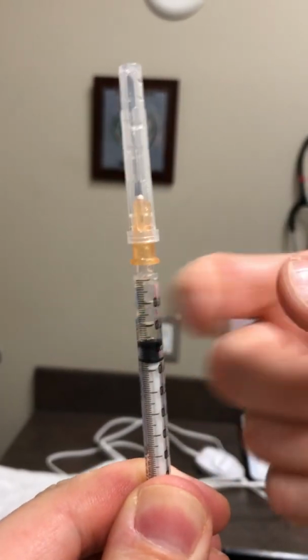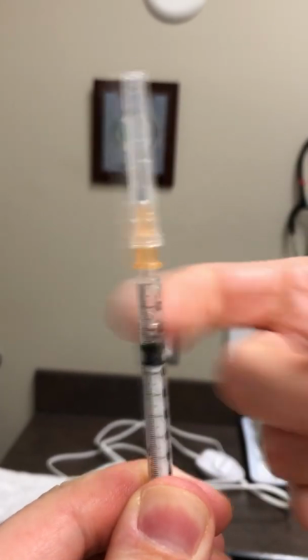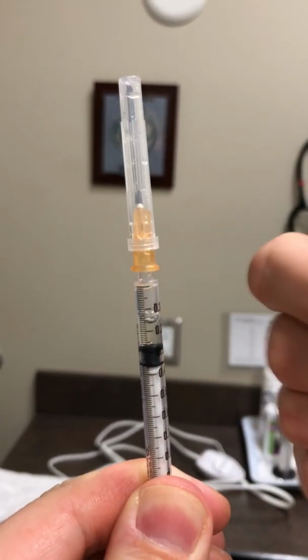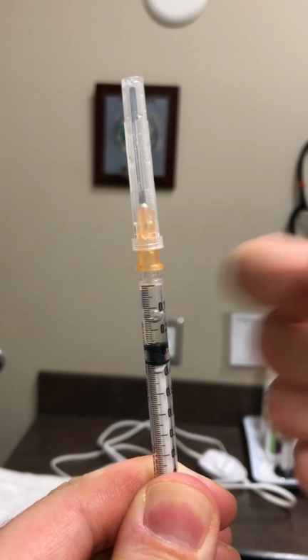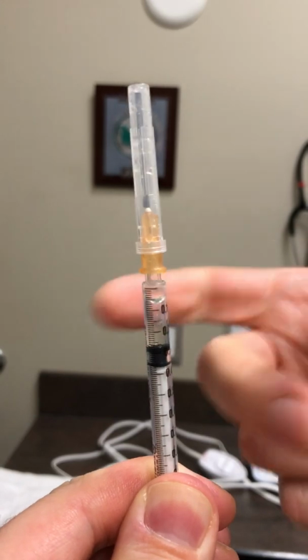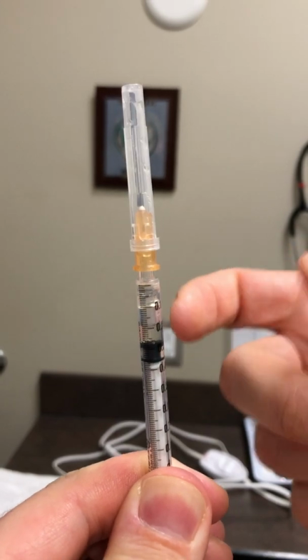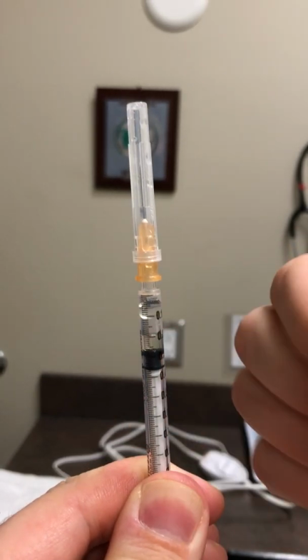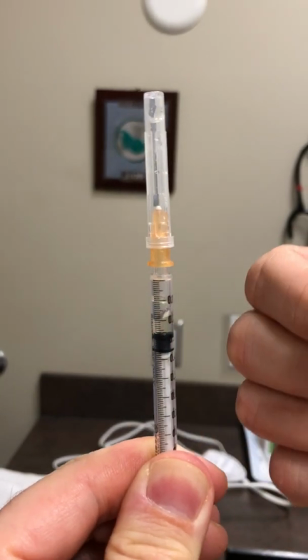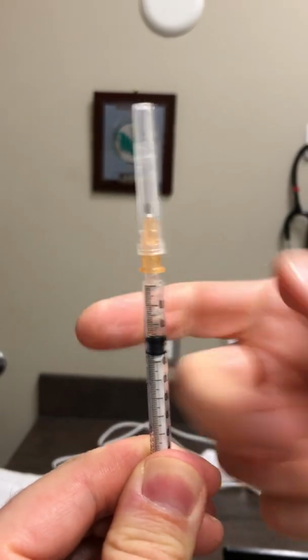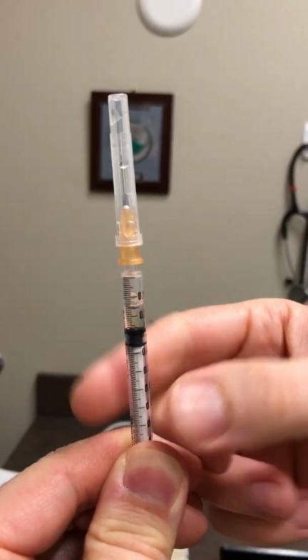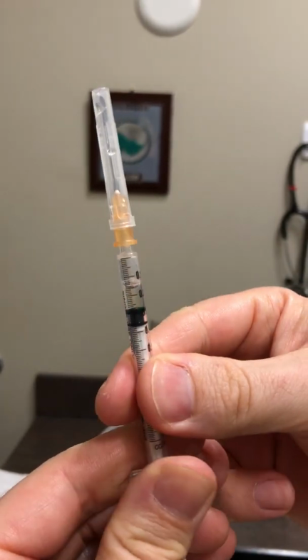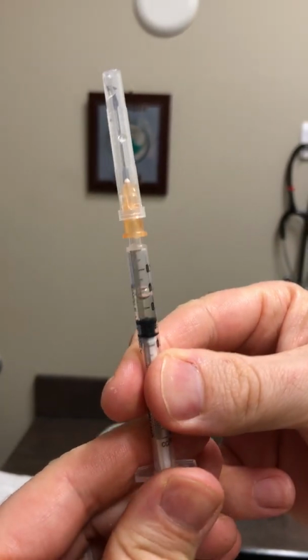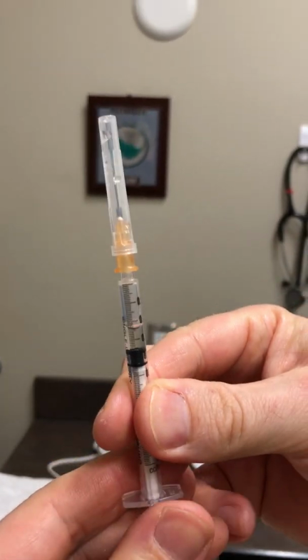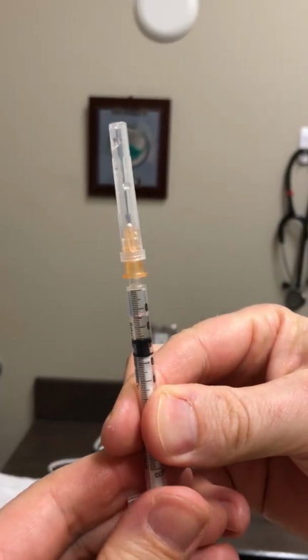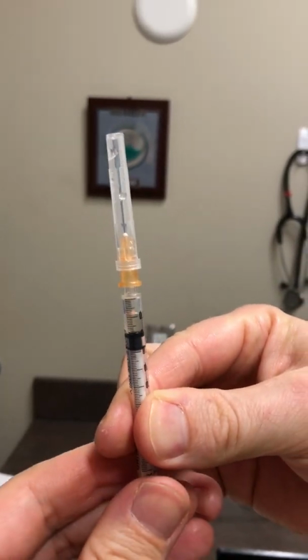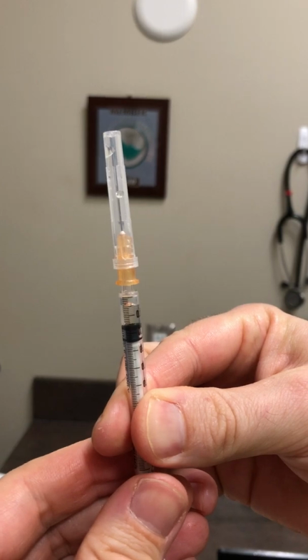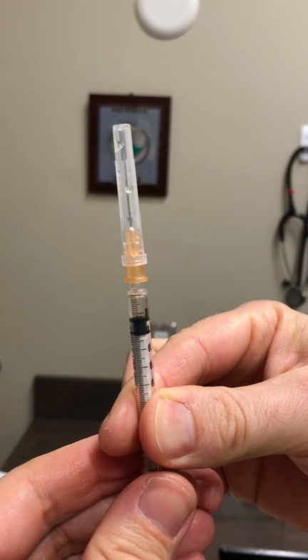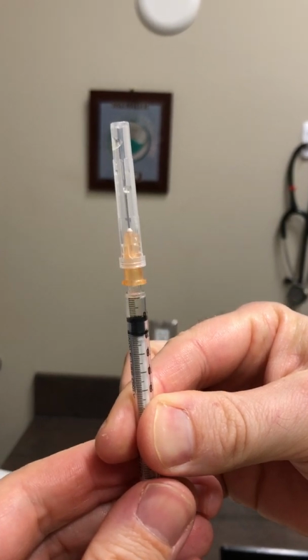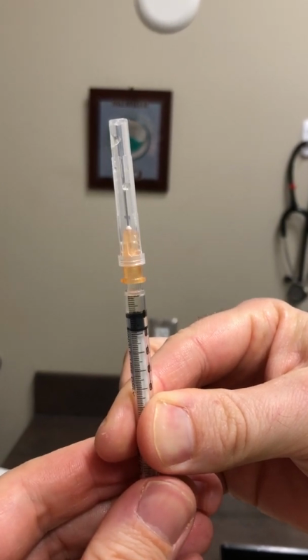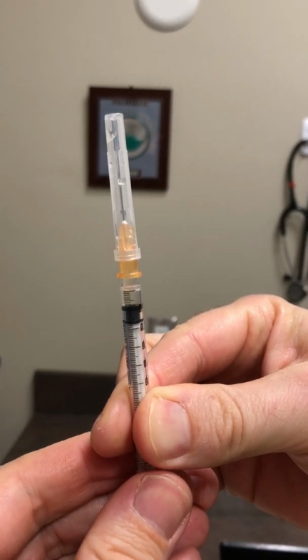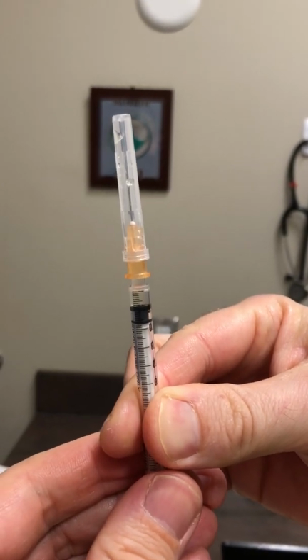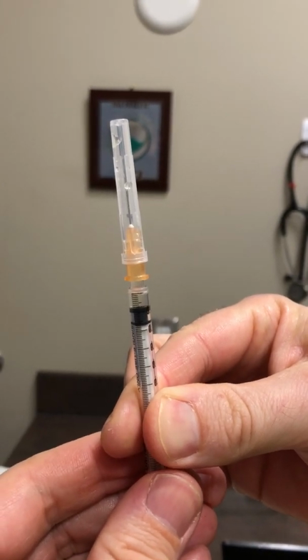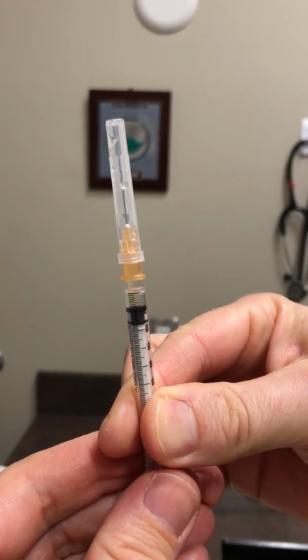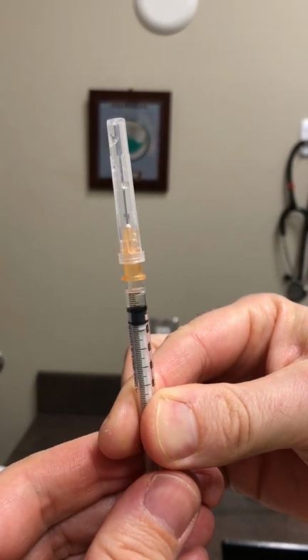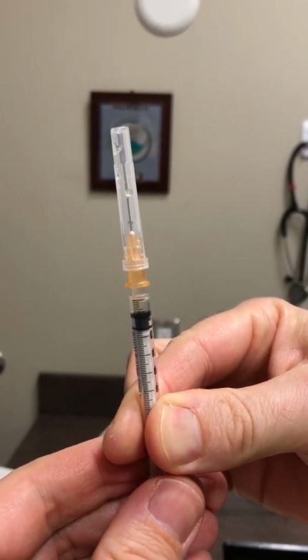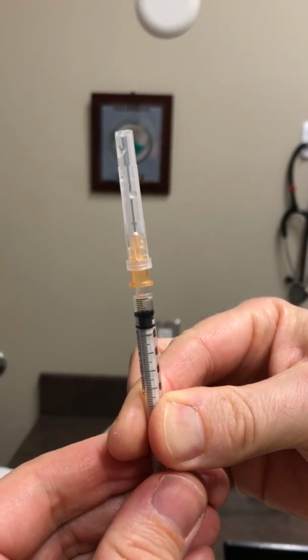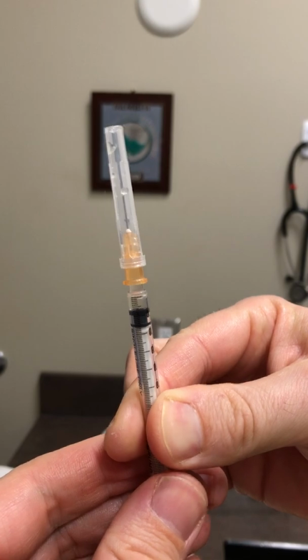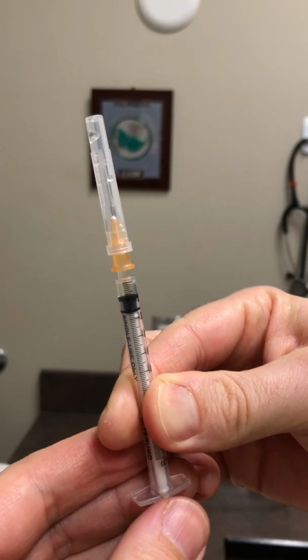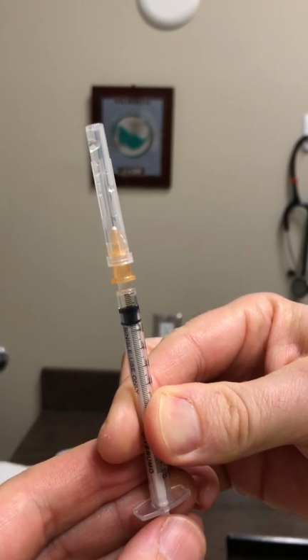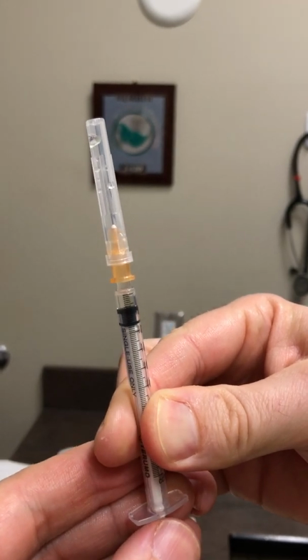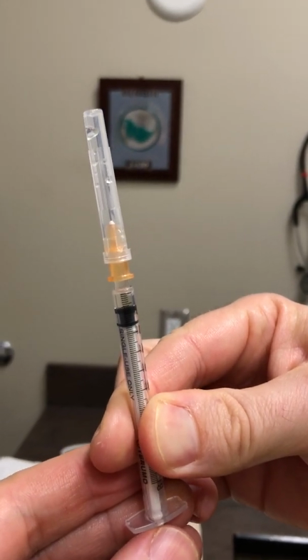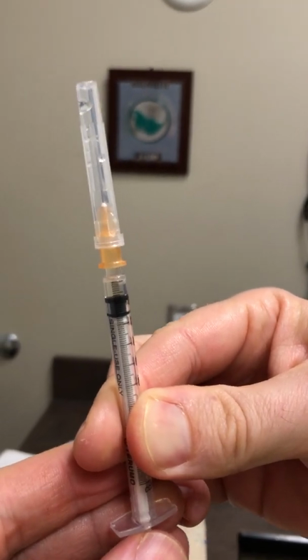Give it a couple of flicks like that — it'll stir it around a little and also helps to get rid of some of the bubbles. Once you've done that, just get it to the point where you're going to be giving the injection. In this case, we're just there.